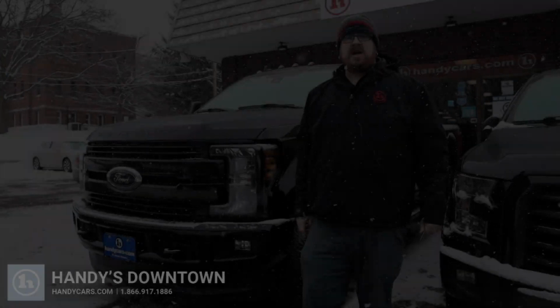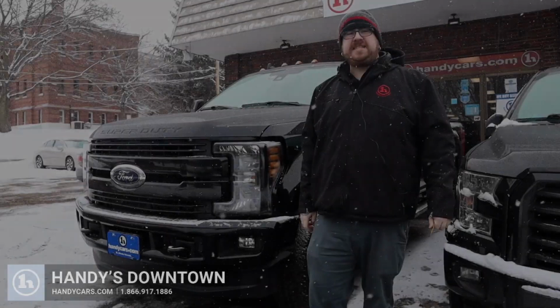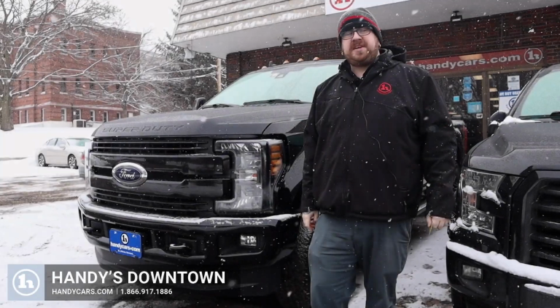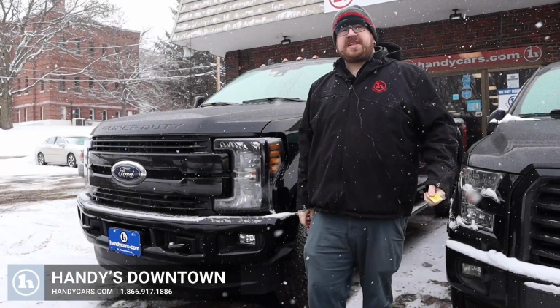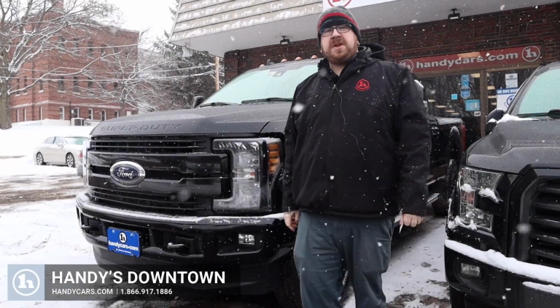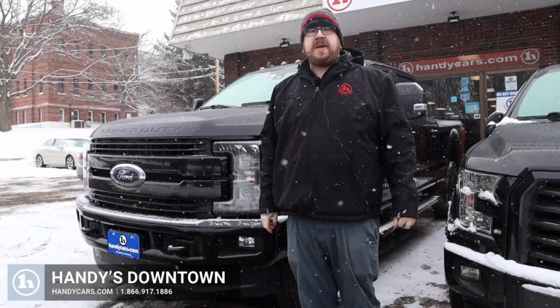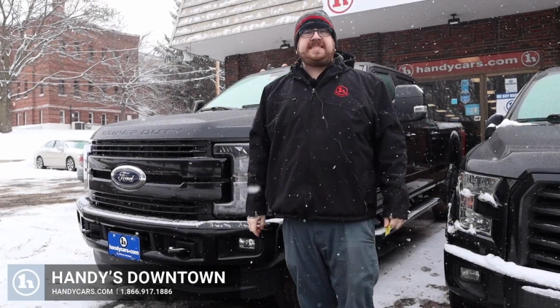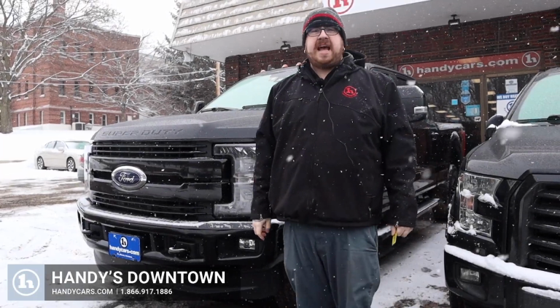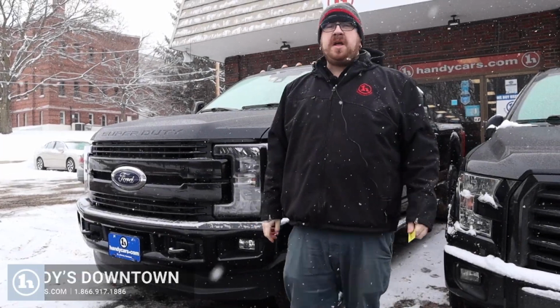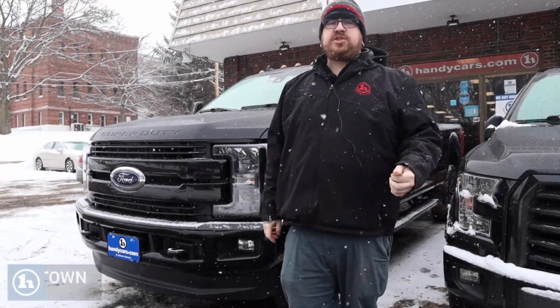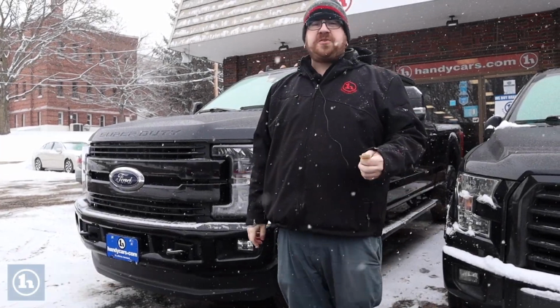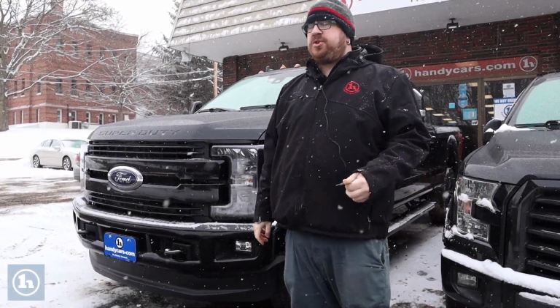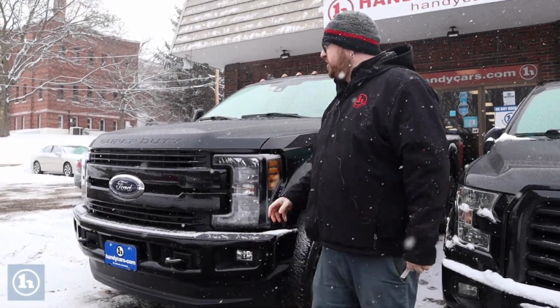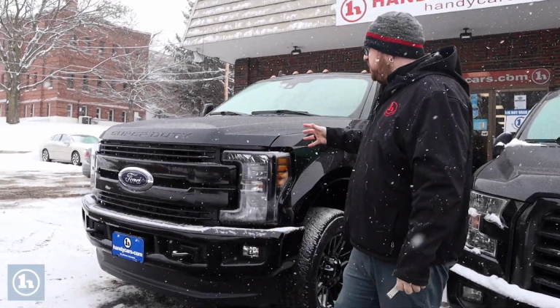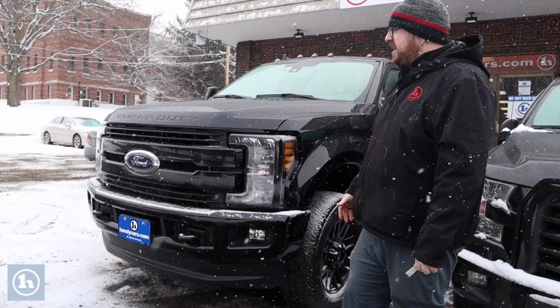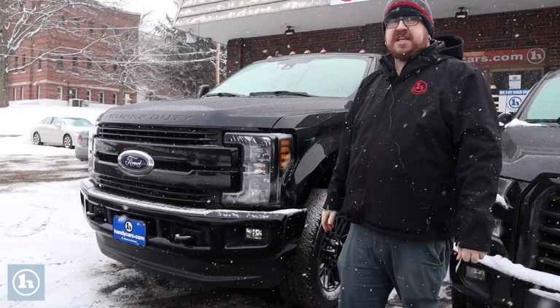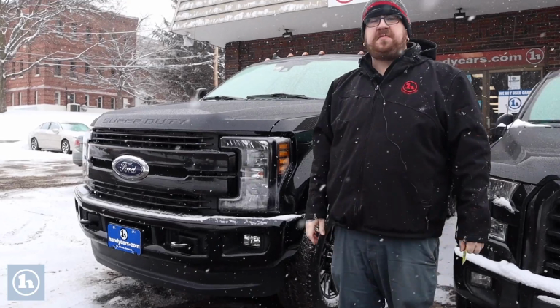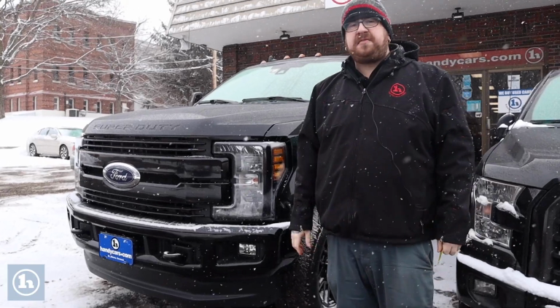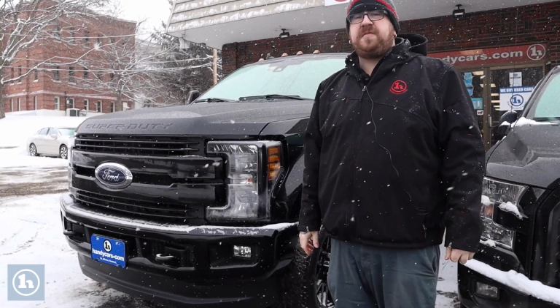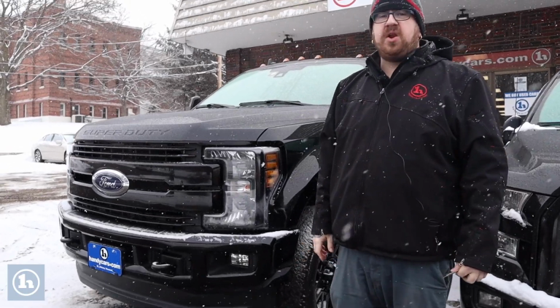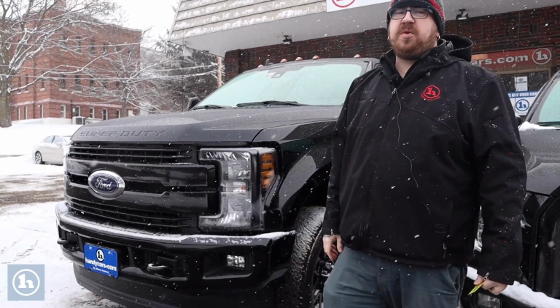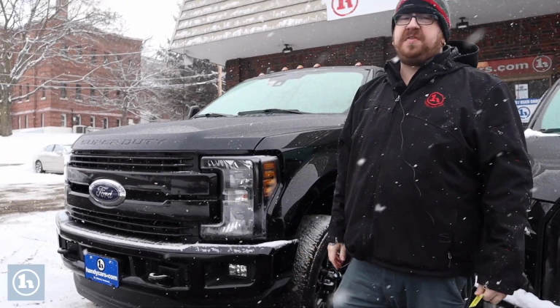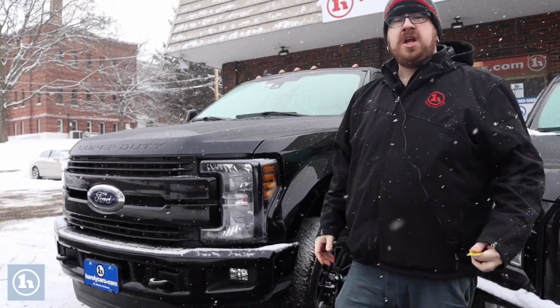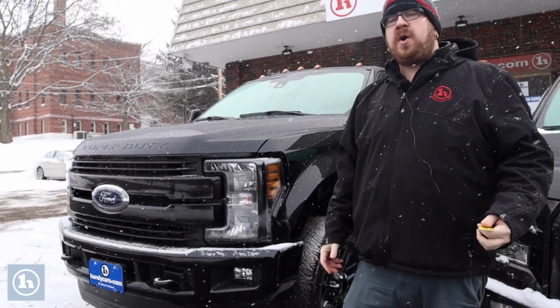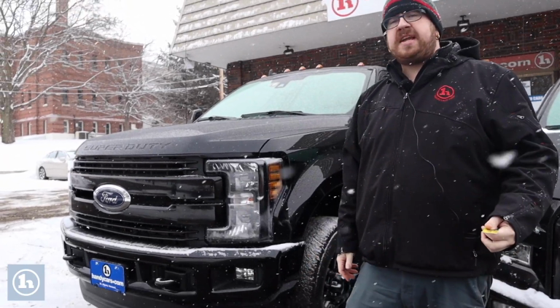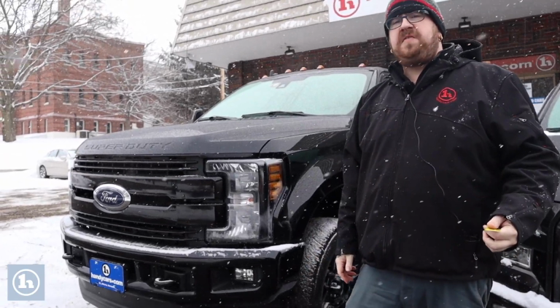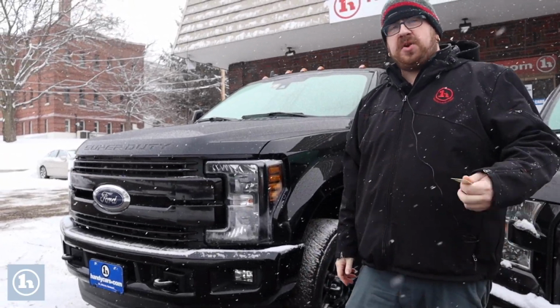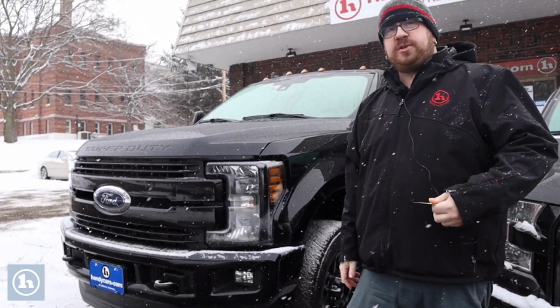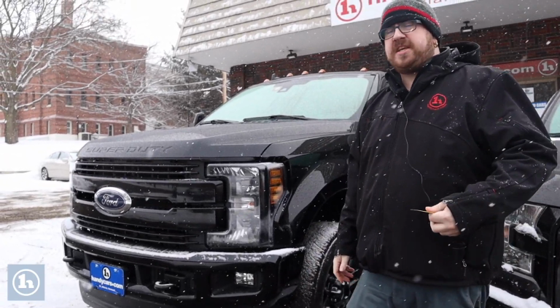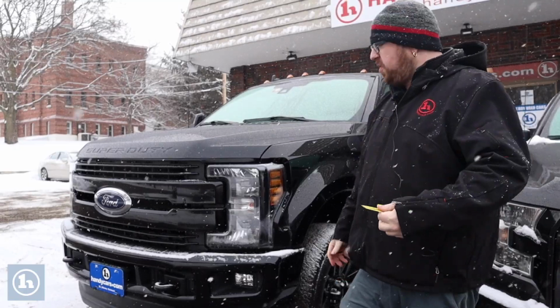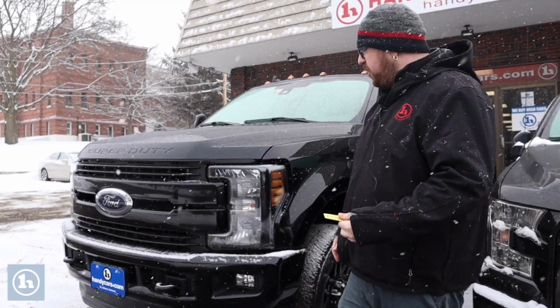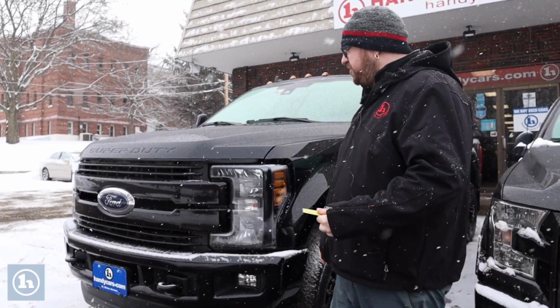Hello, Zach. Nick Lambert here from Handy's Downtown. Thank you so much for your inquiry on this beautiful 2019 Ford F250 Lariat that we have here. Just wanted to make a quick video to introduce myself and go over the truck with you.